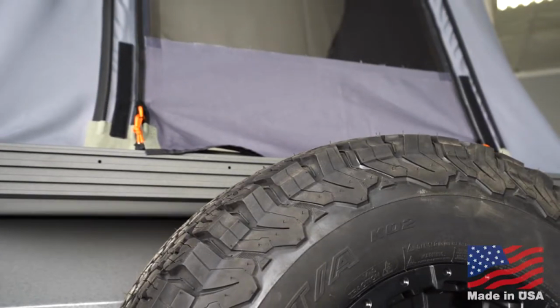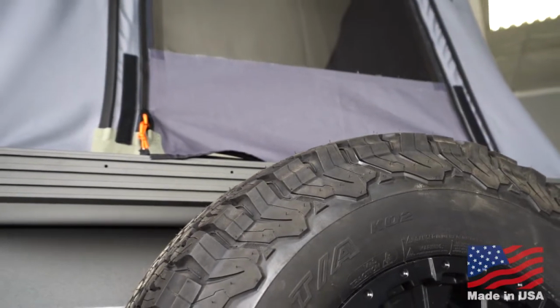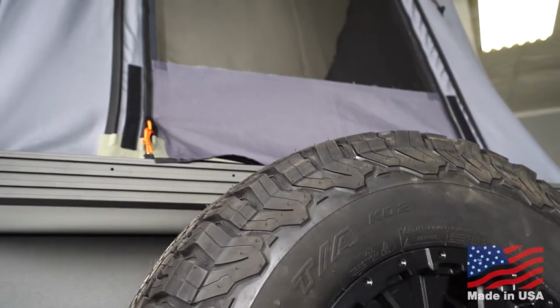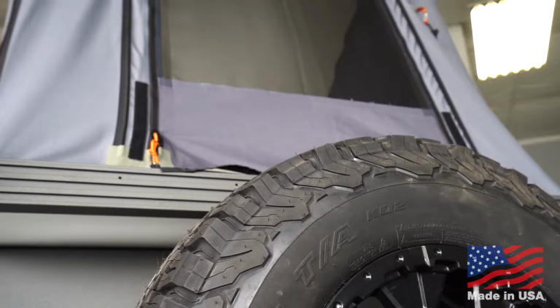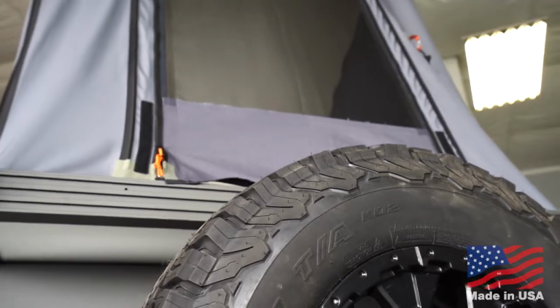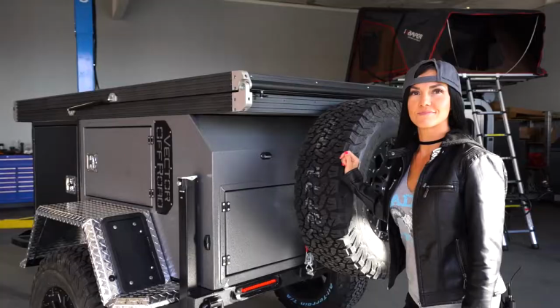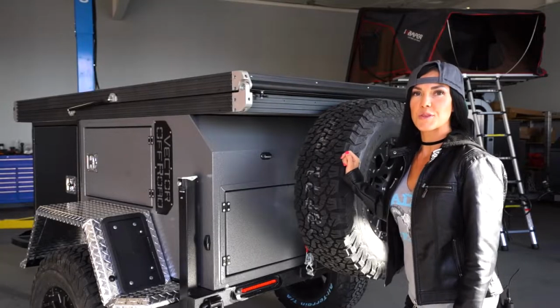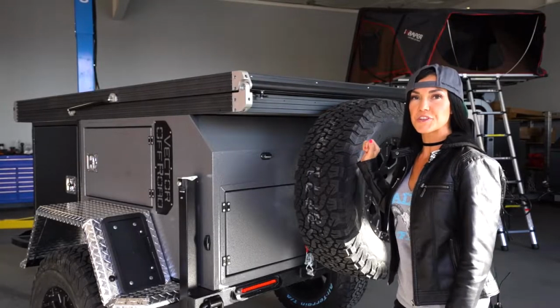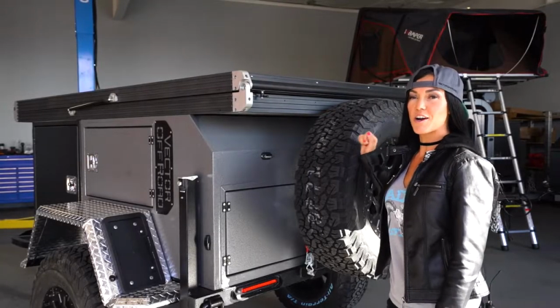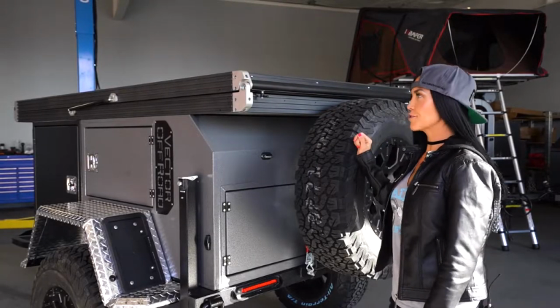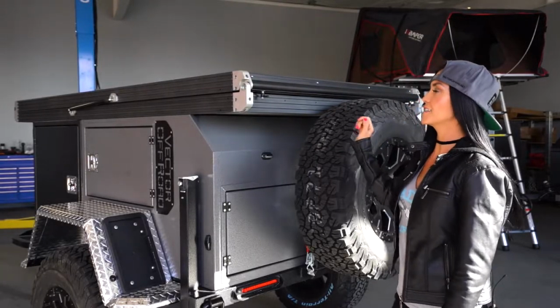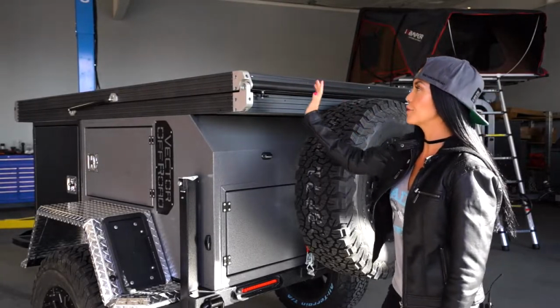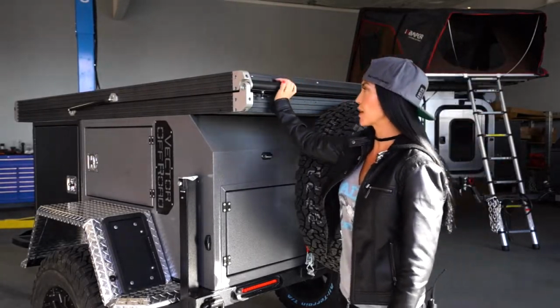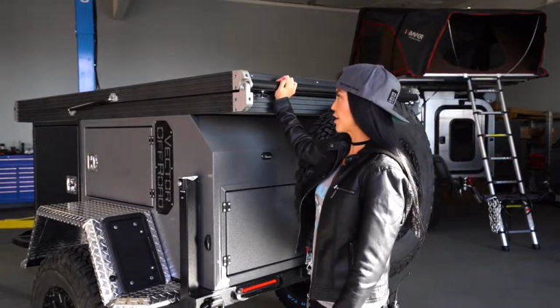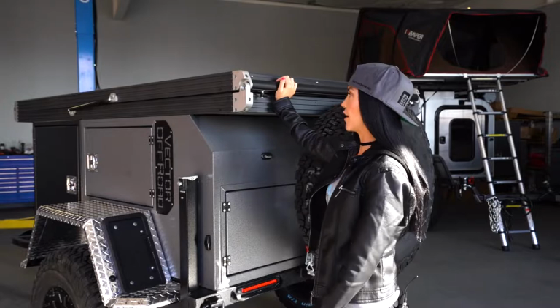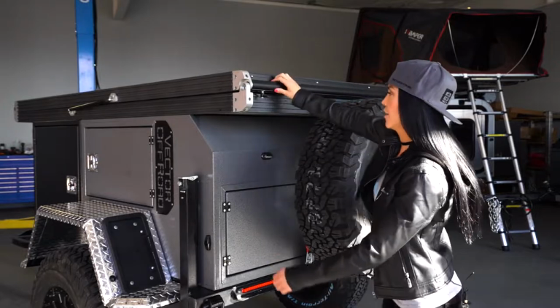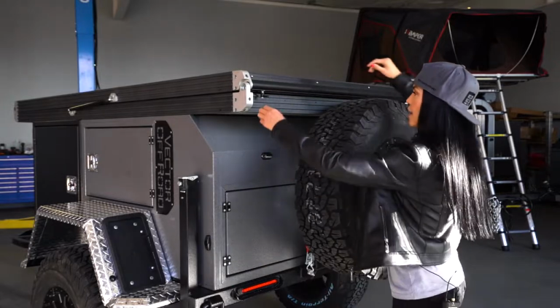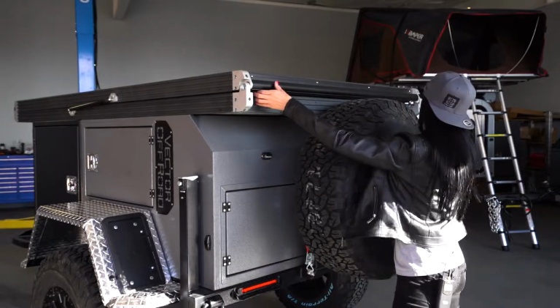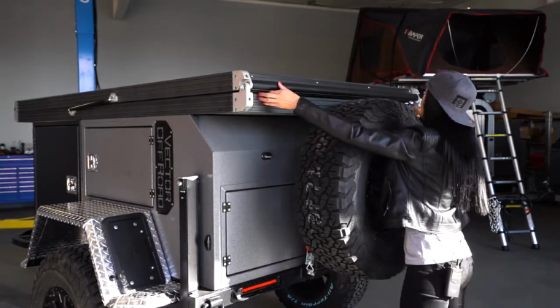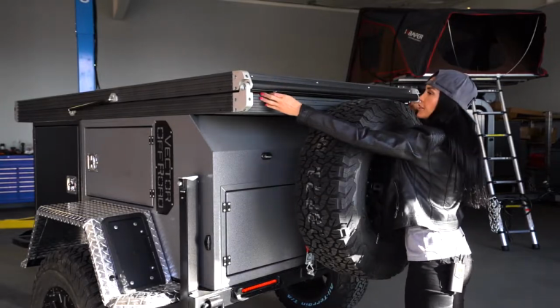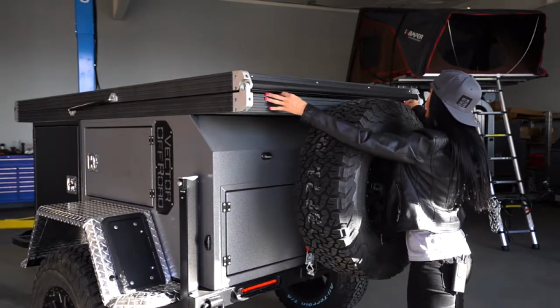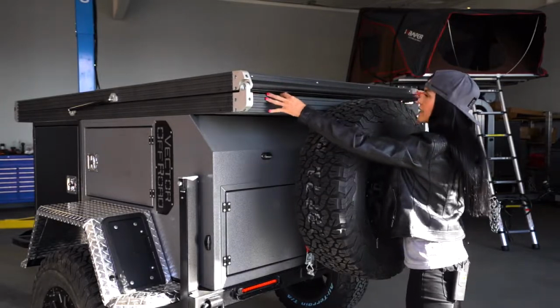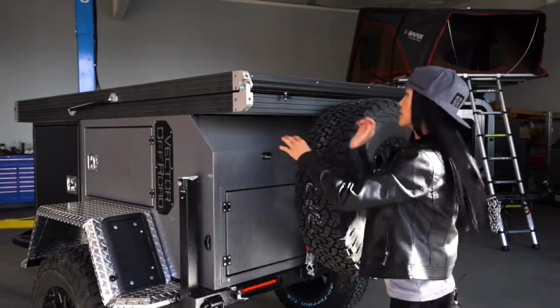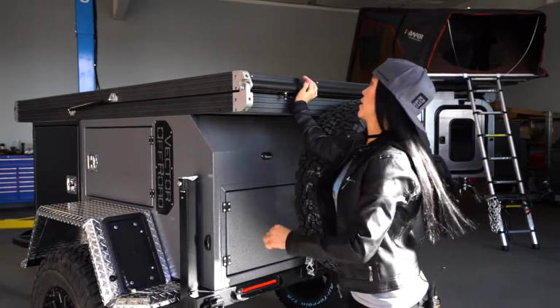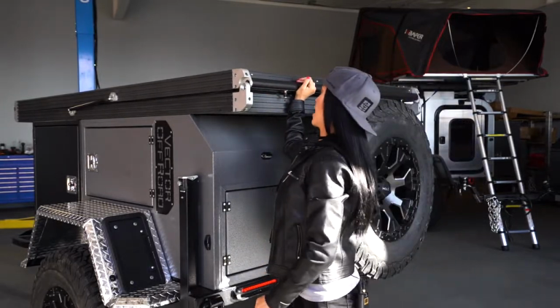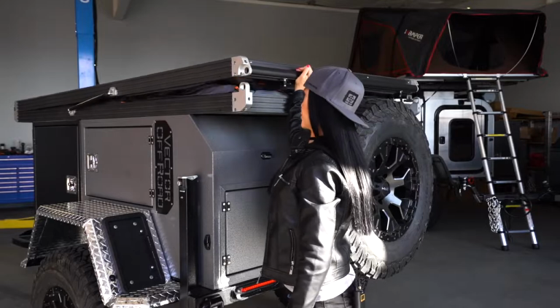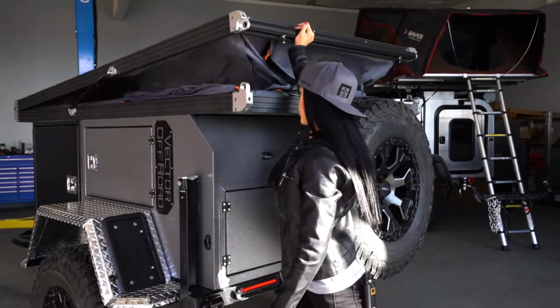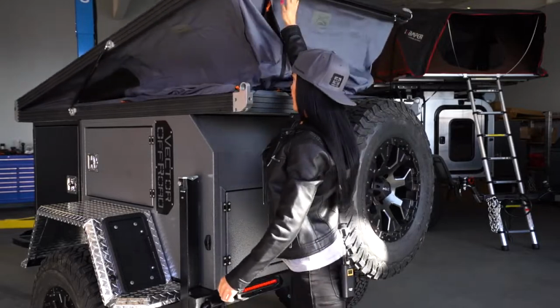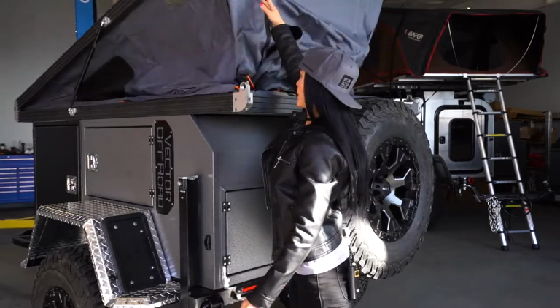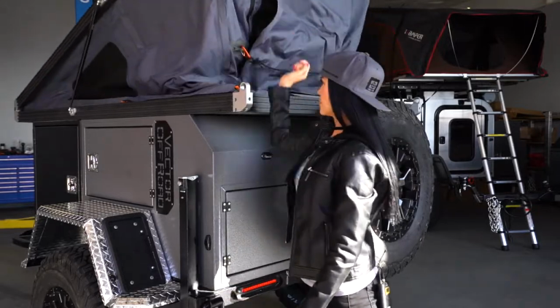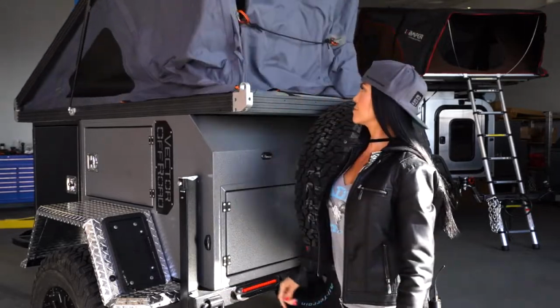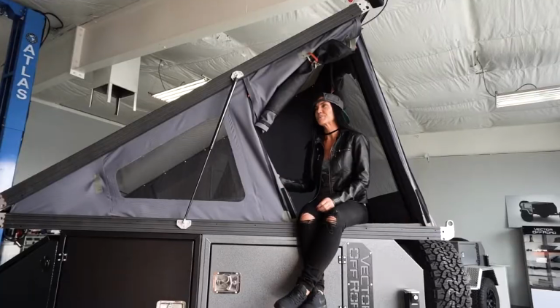Including most side-by-sides. The cool thing about the Armadillo trailer is that you can choose whatever tent you want on it. To be able to use it, you just release these latches and push straight up.